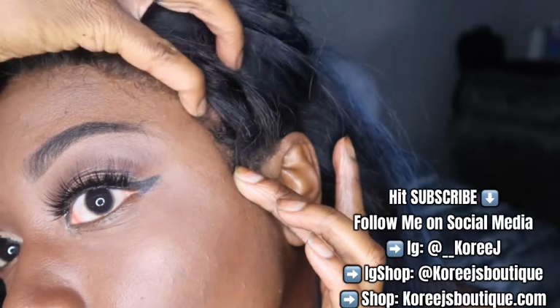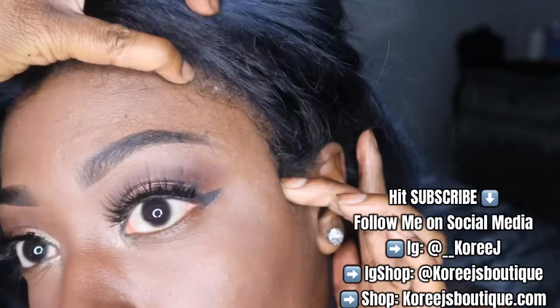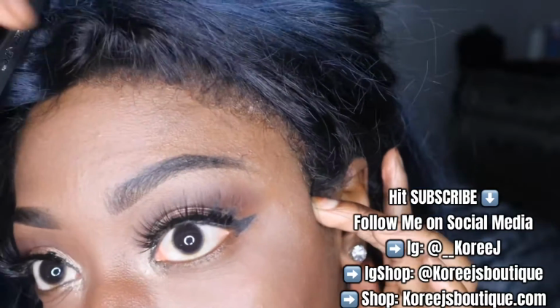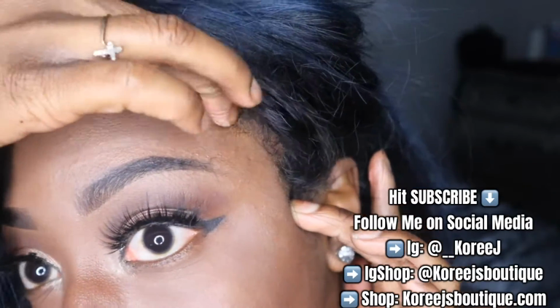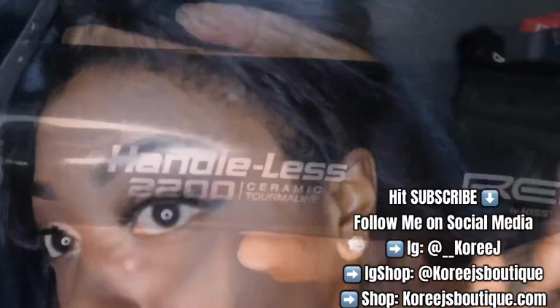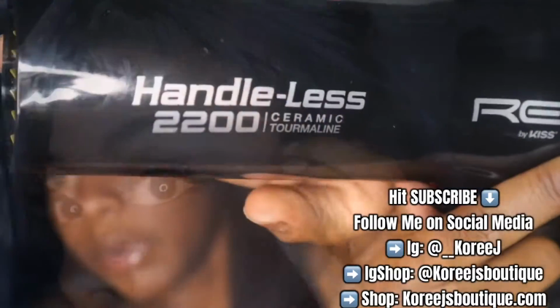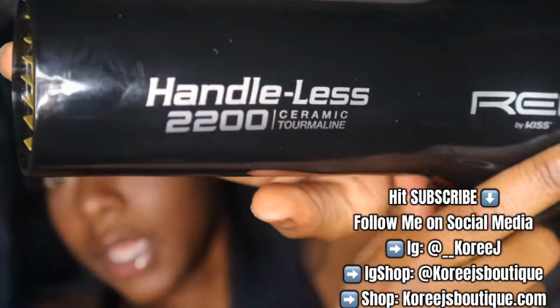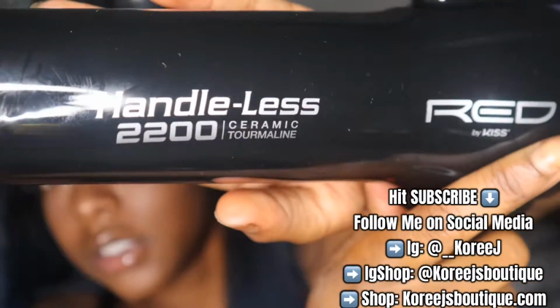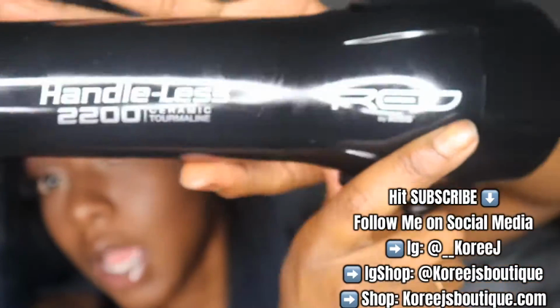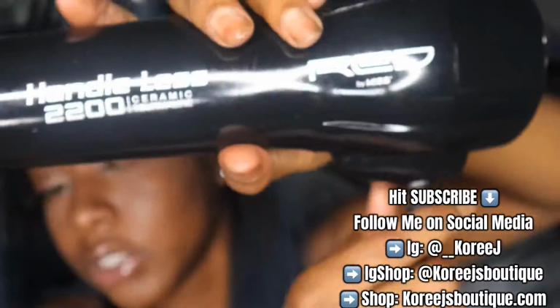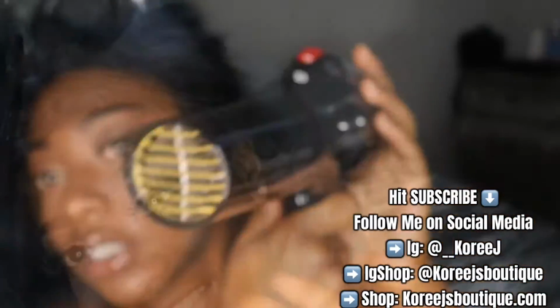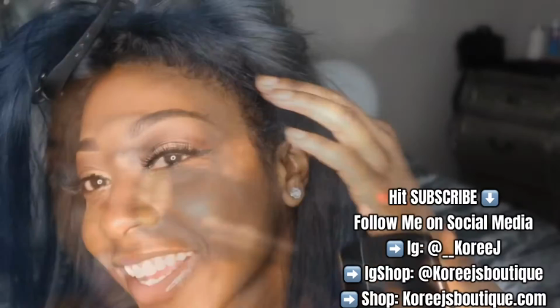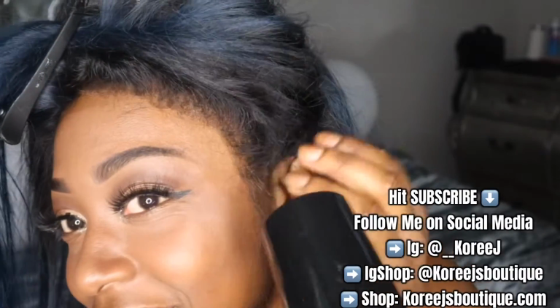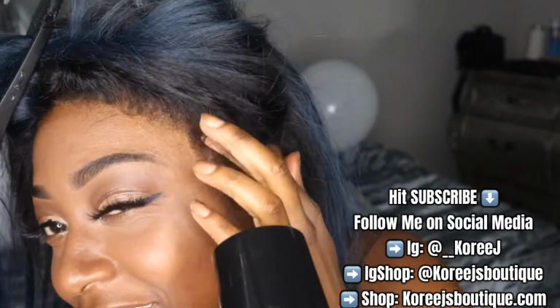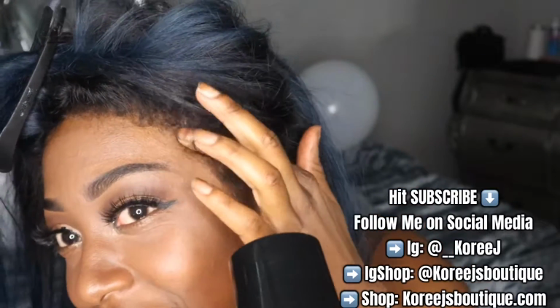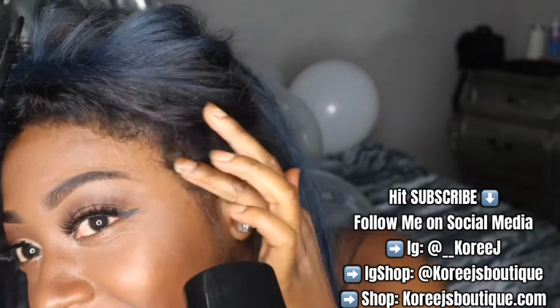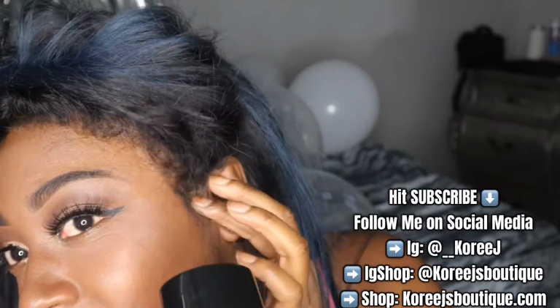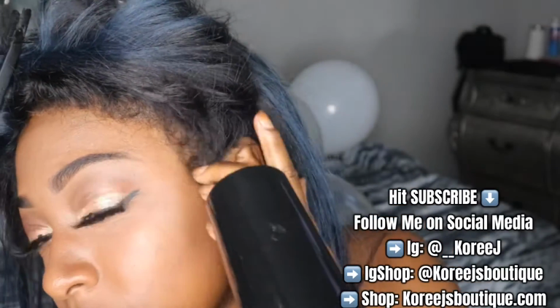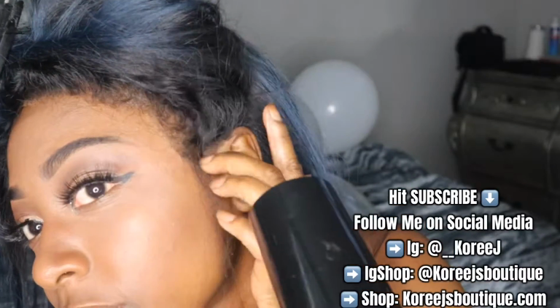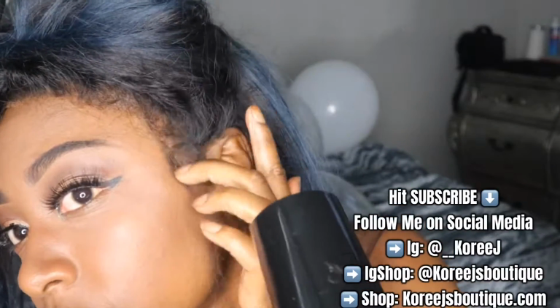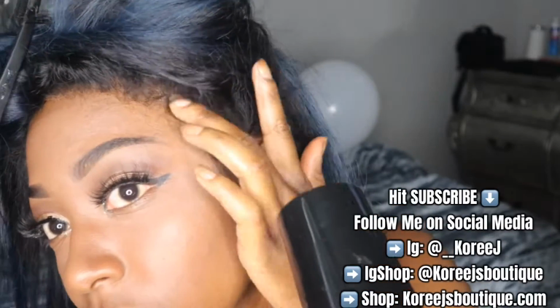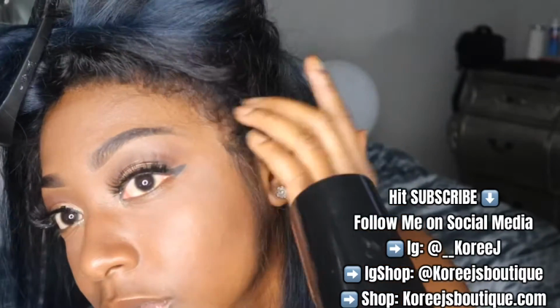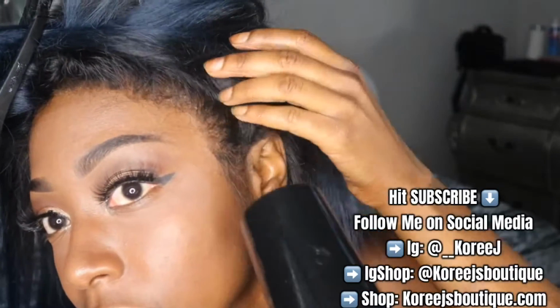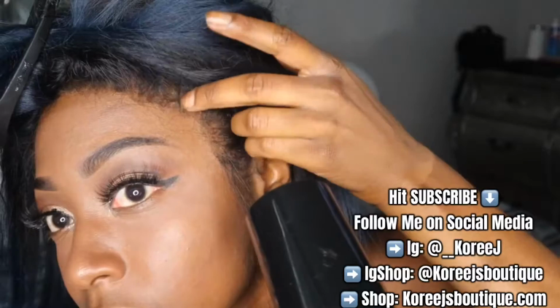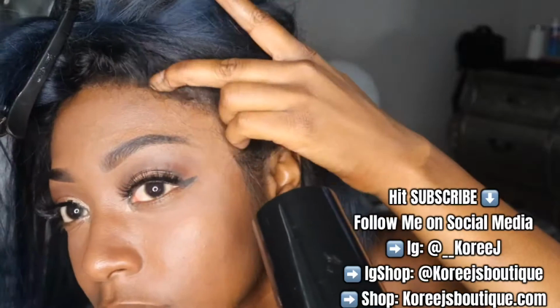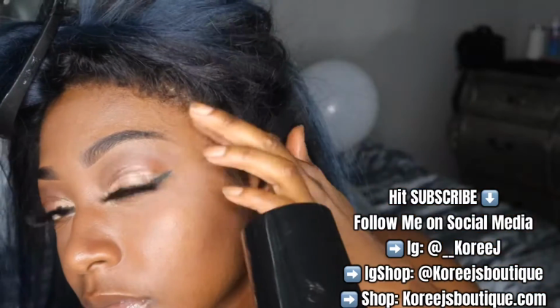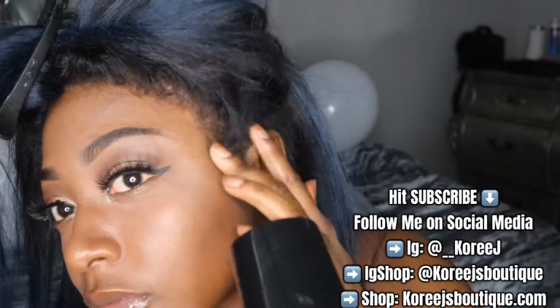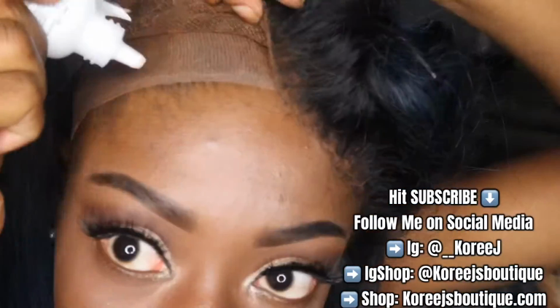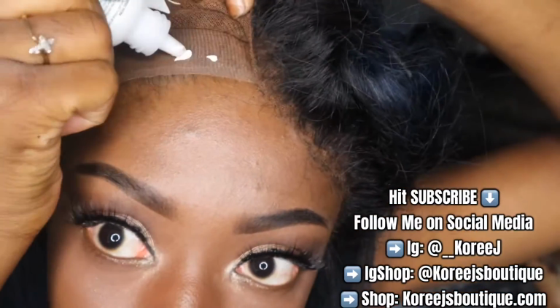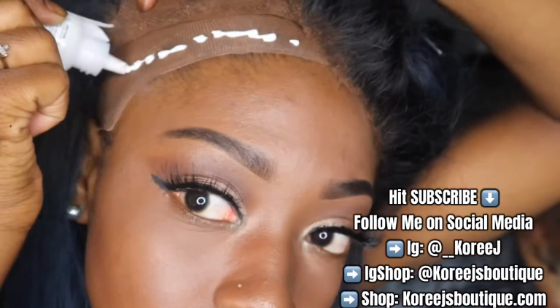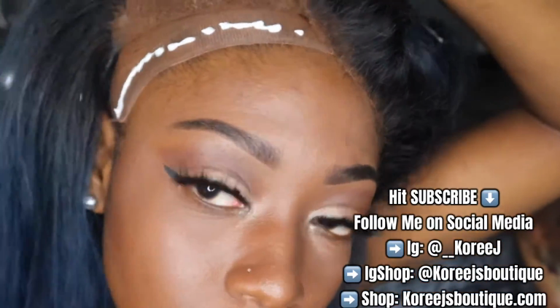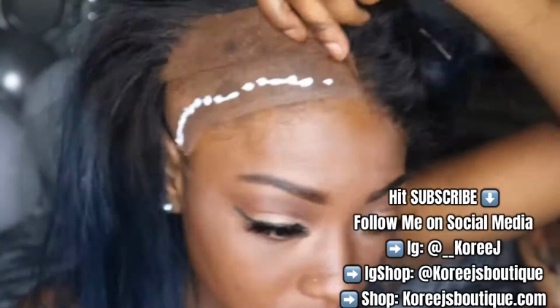After you apply the lace, once the two layers of glue have dried, definitely use a nice blow dryer. Mine is also from KISS — they sent me this beautiful handless blow dryer, so thank you KISS again for that.